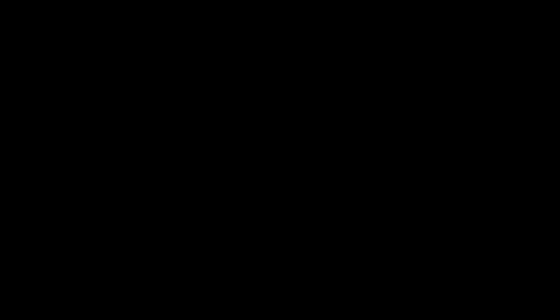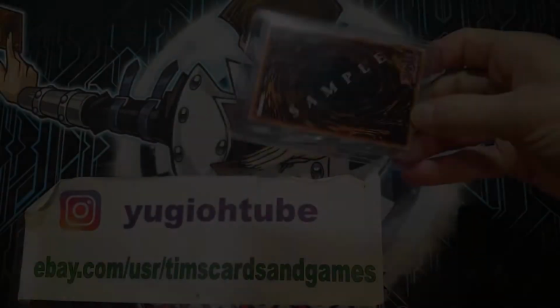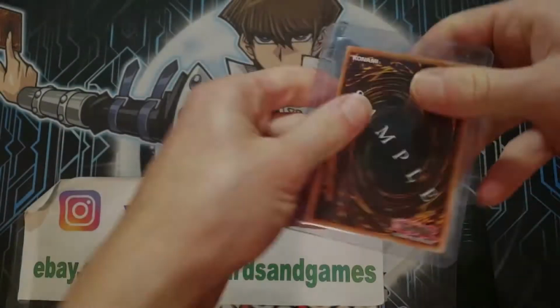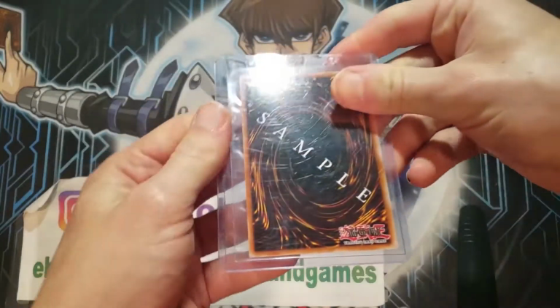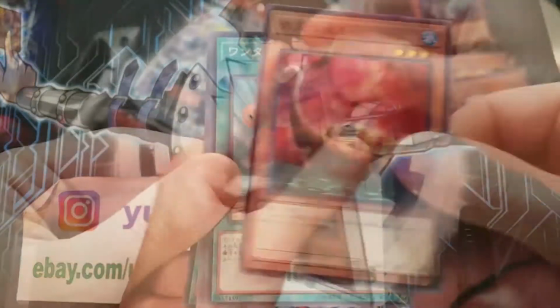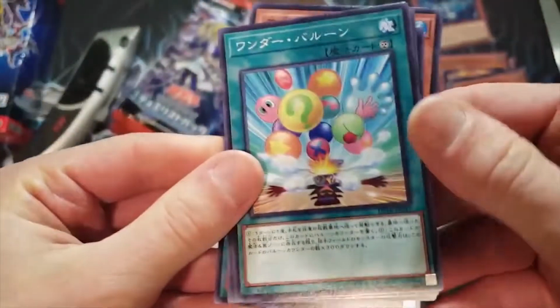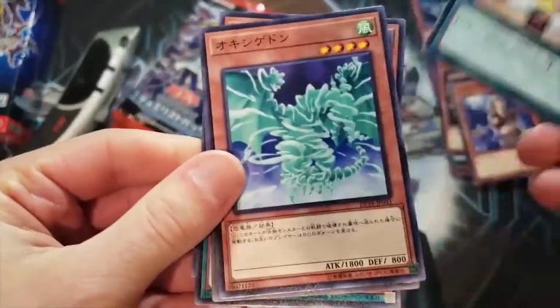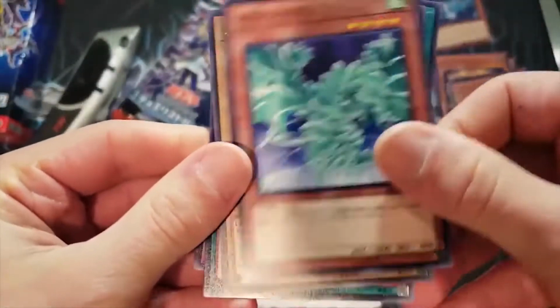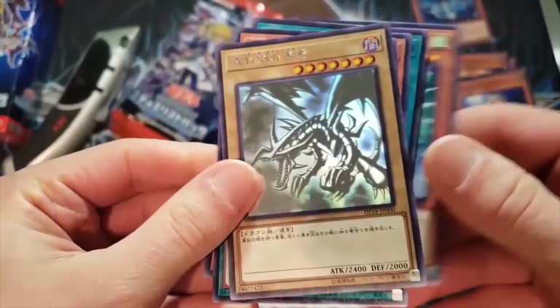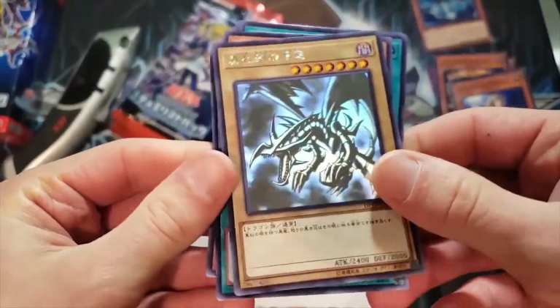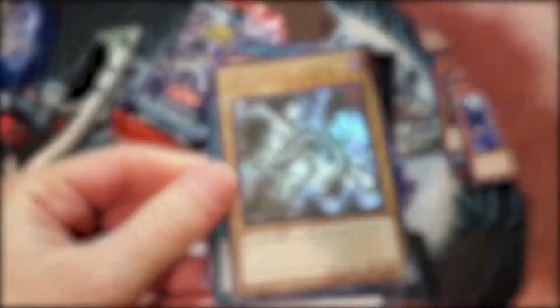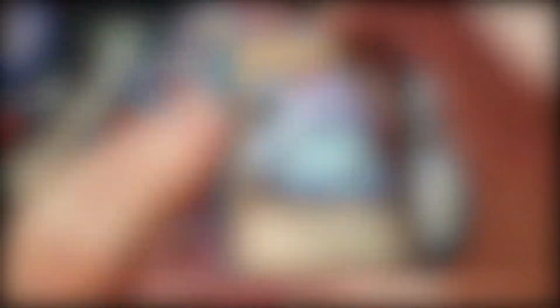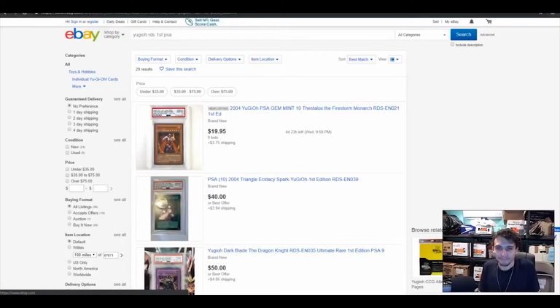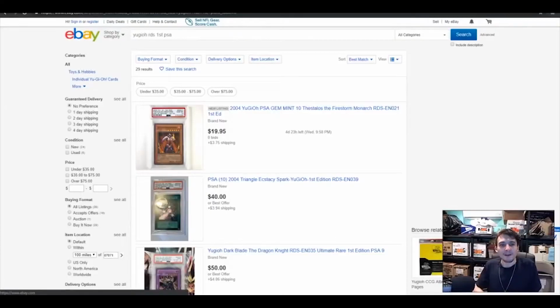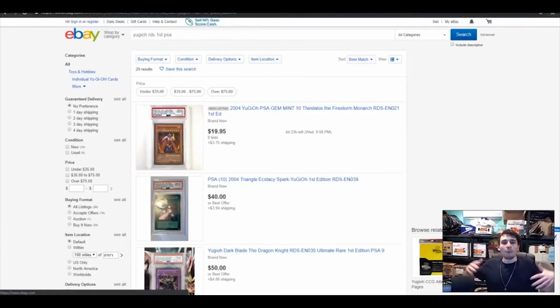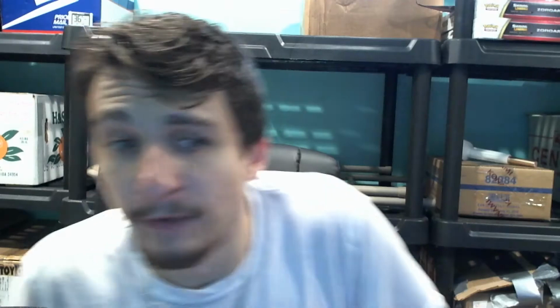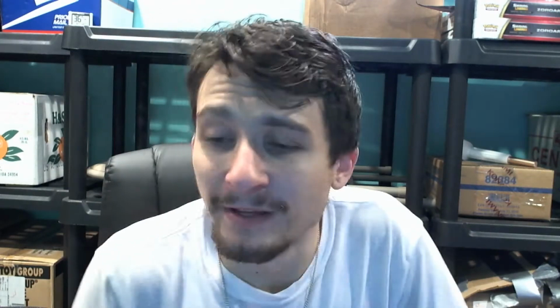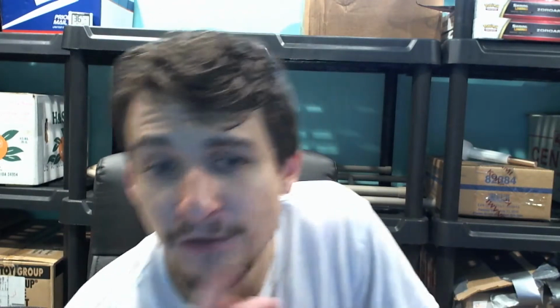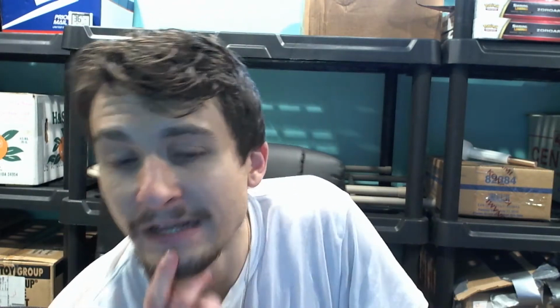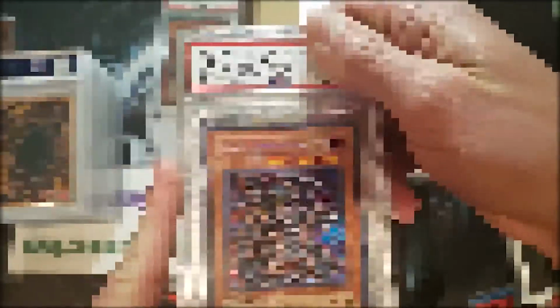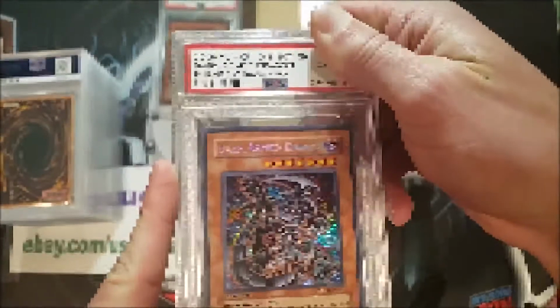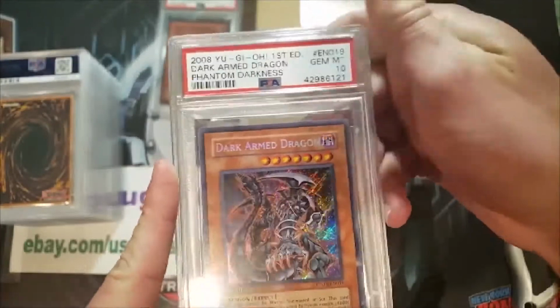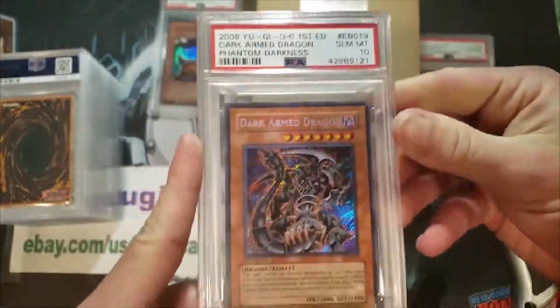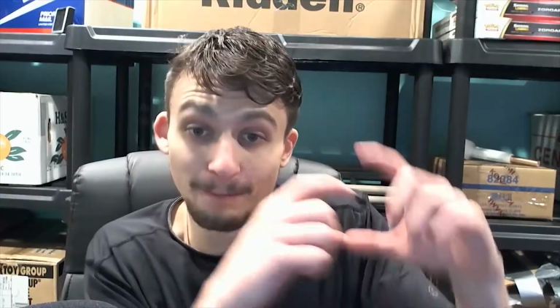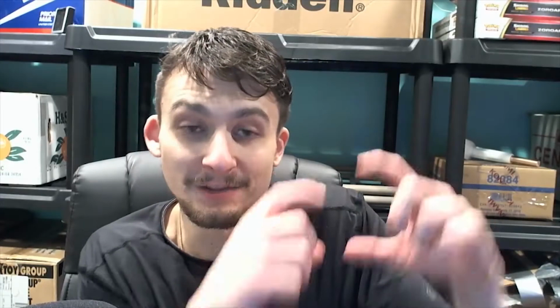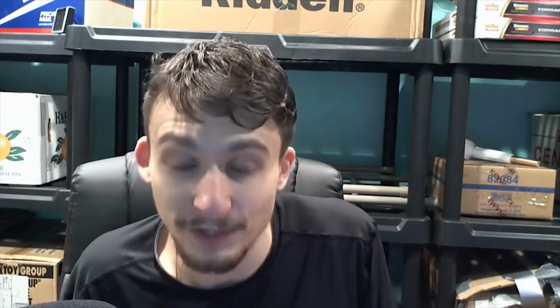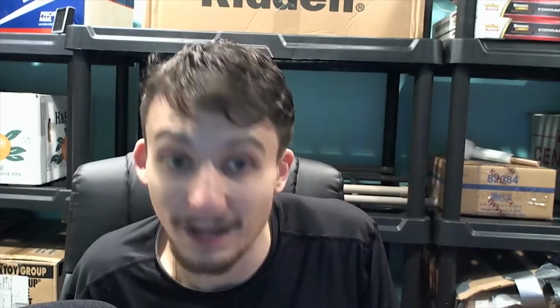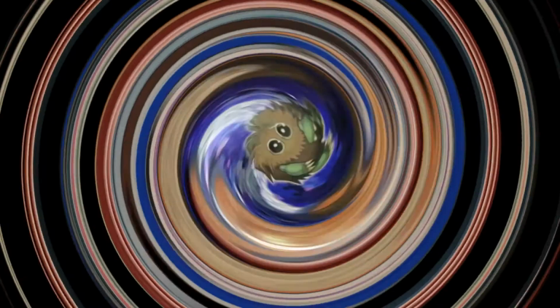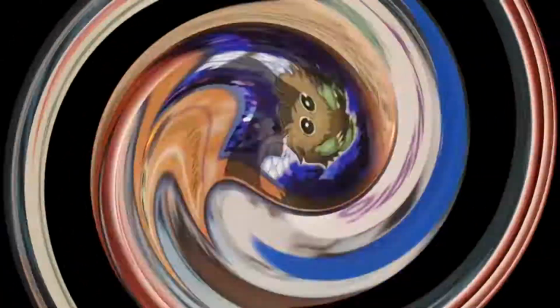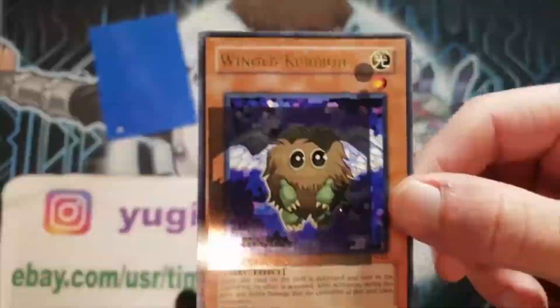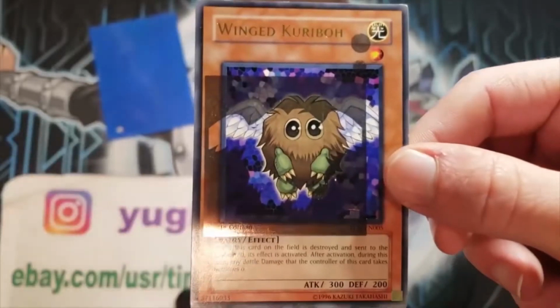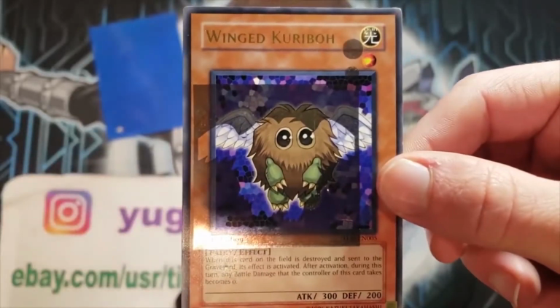In a world full of Yu-Gi-Oh! cards, grading, selling, buying, one card game remains supreme, one man has the insights you need to know. Watch and subscribe now — Yu-Gi-Oh! Tube.